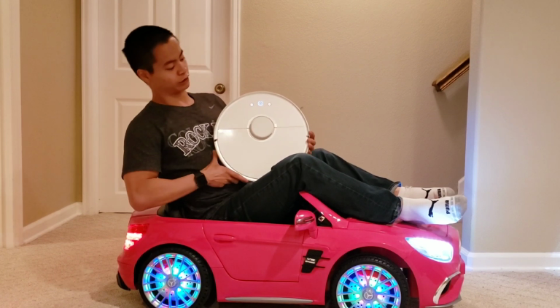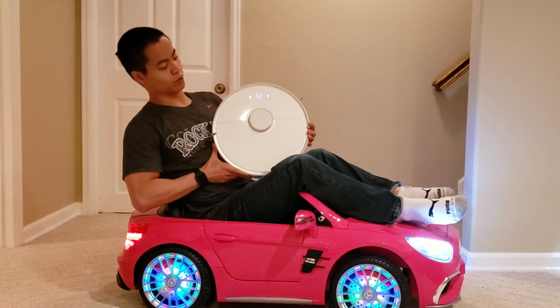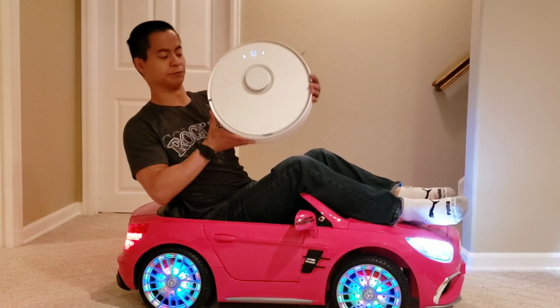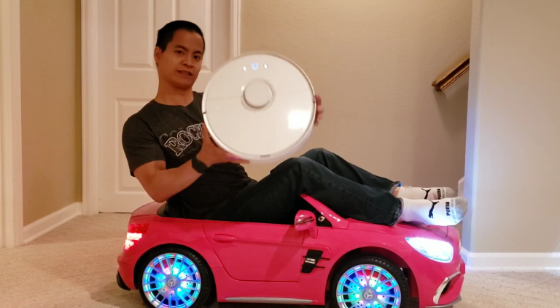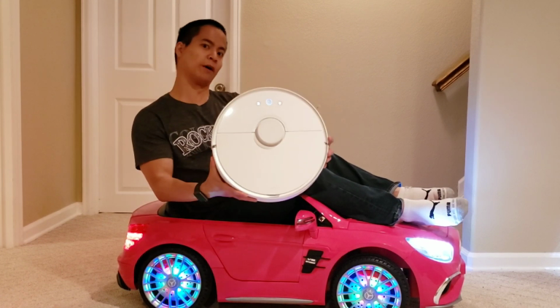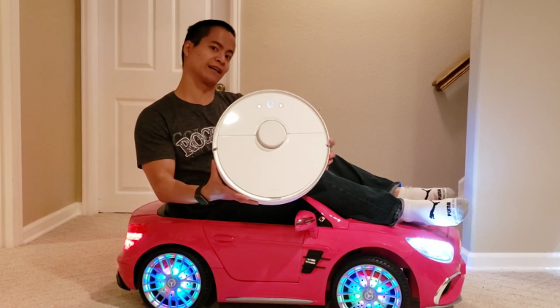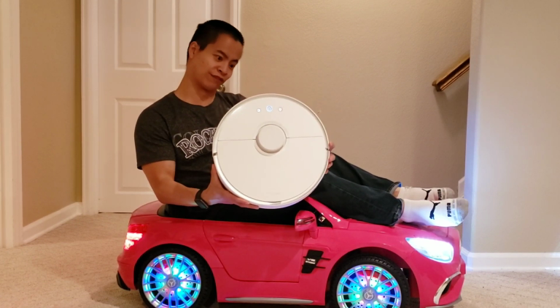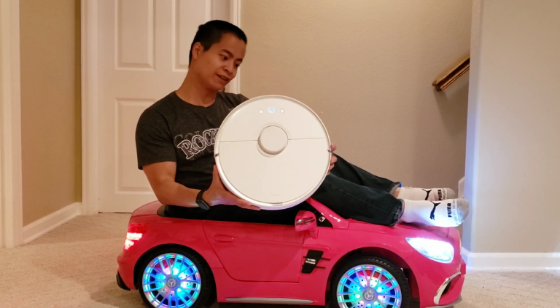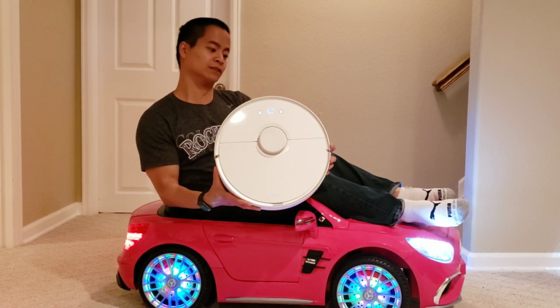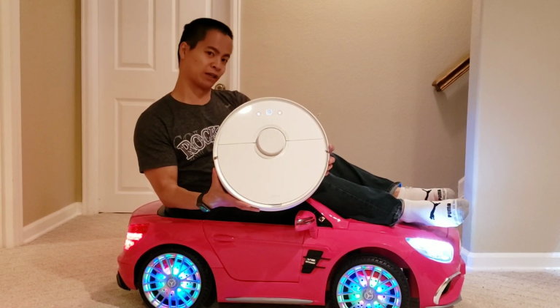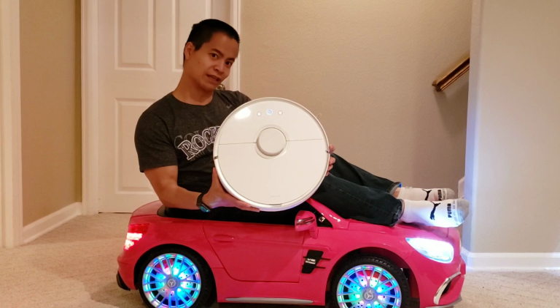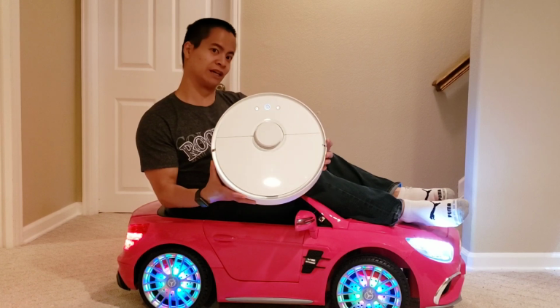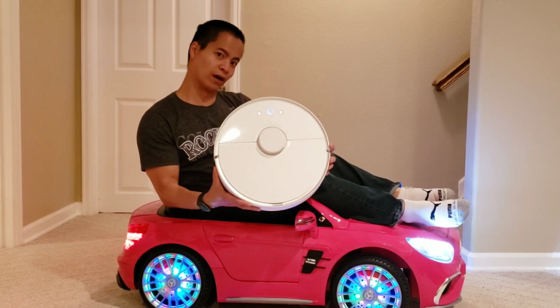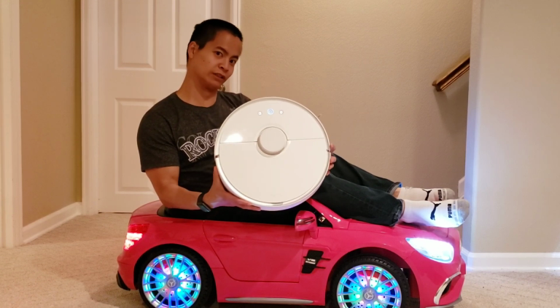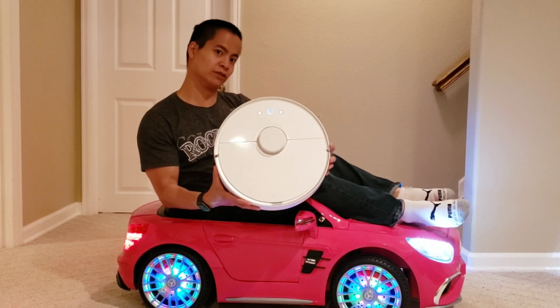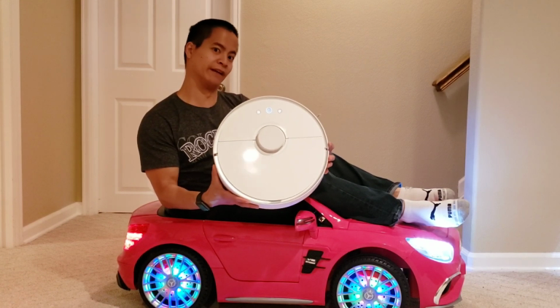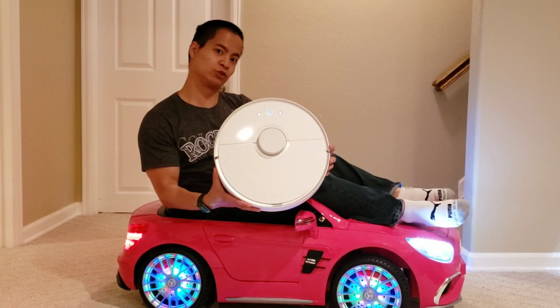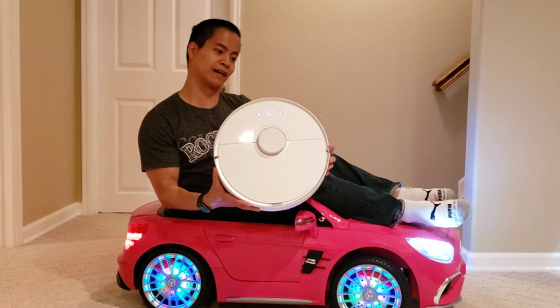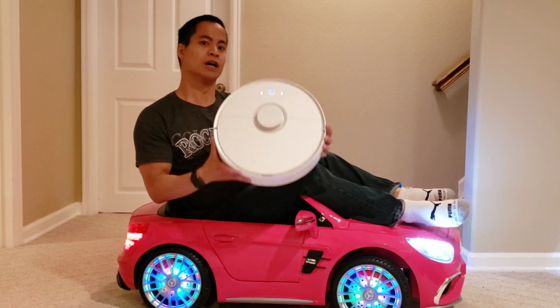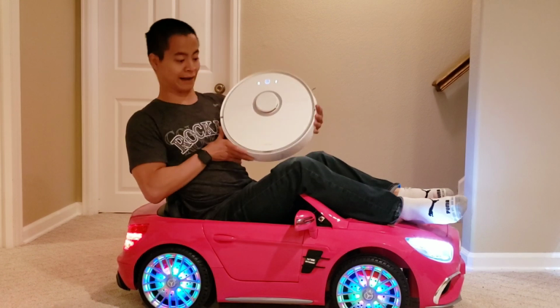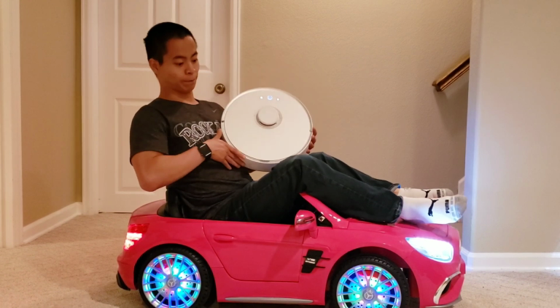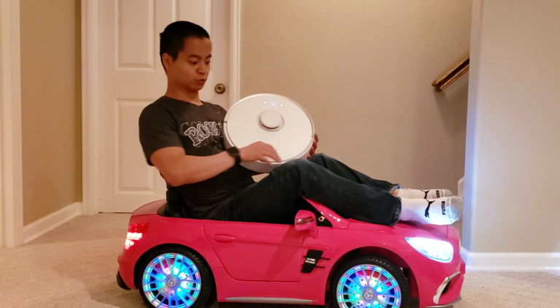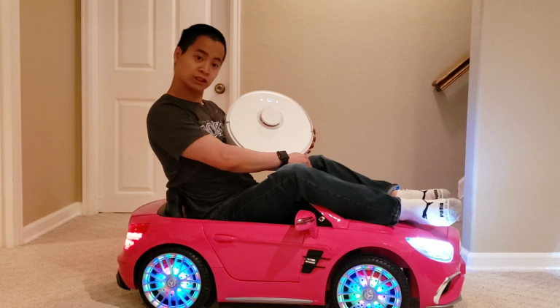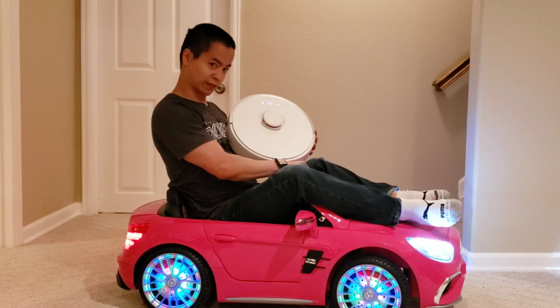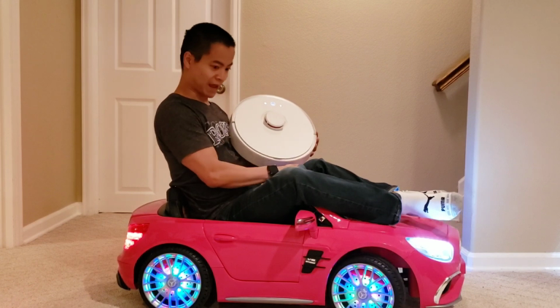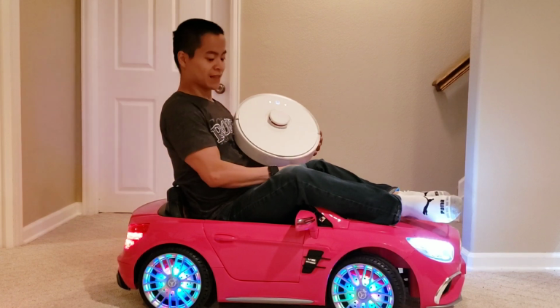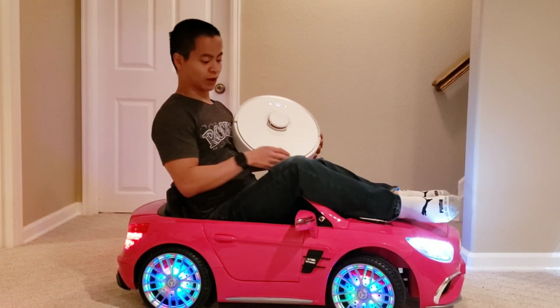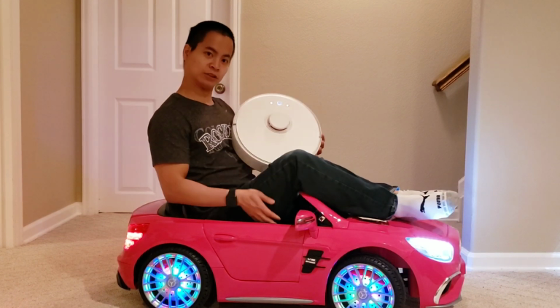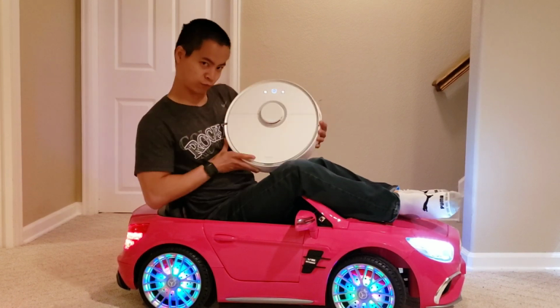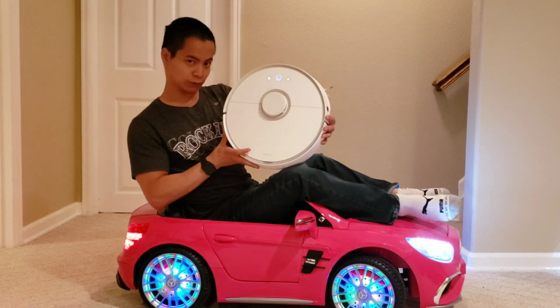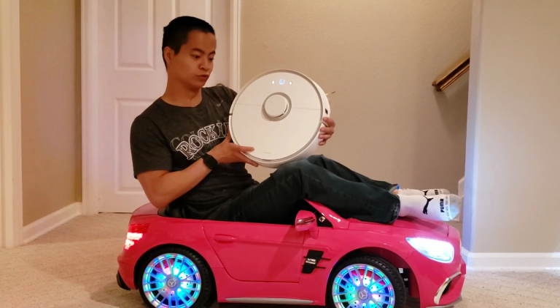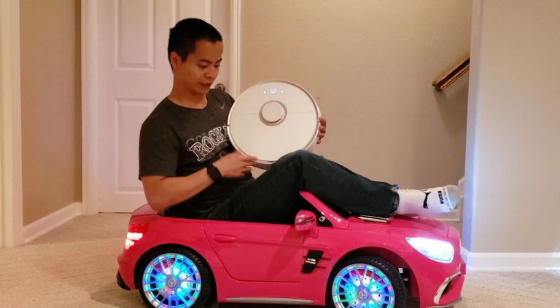Today we are going to be looking at the Roborock S5 Spot Clean and see how well it can do in an individual test. I'm going to go pick up some groceries, but when I come back, let's go ahead and review some cool robots.